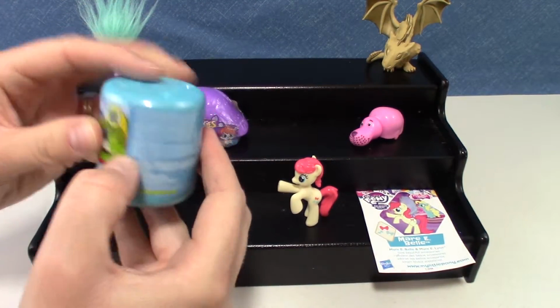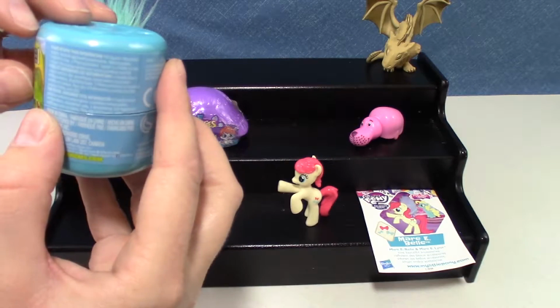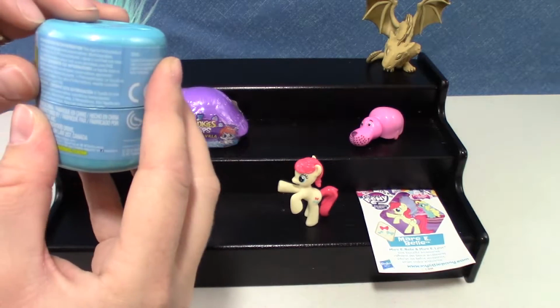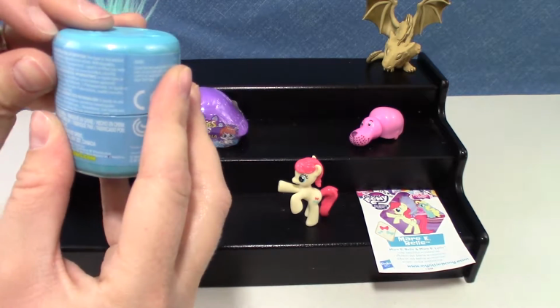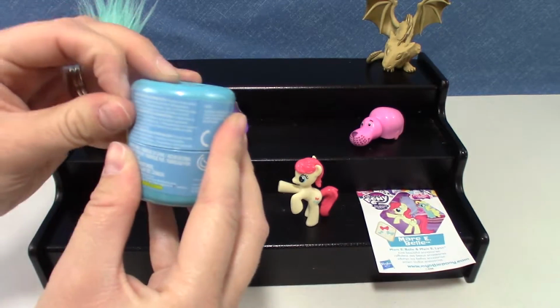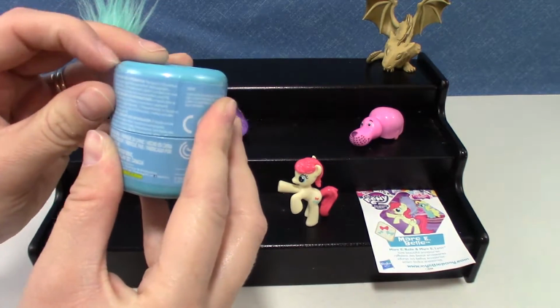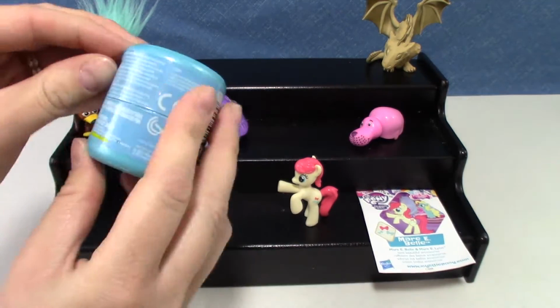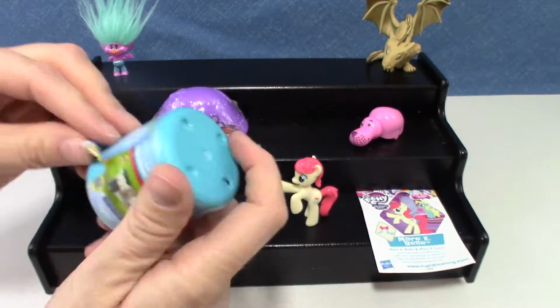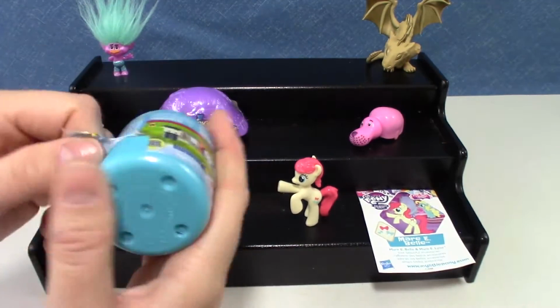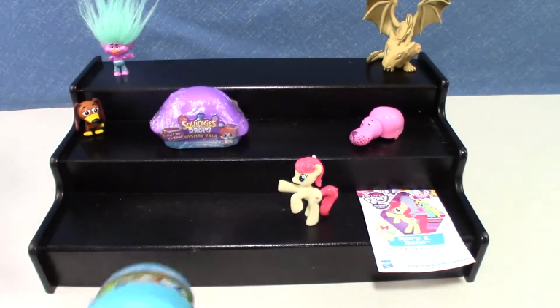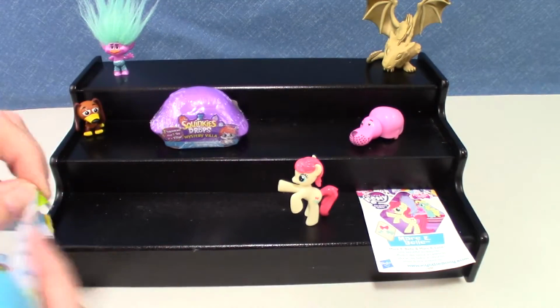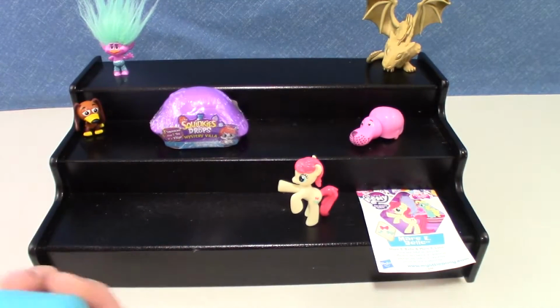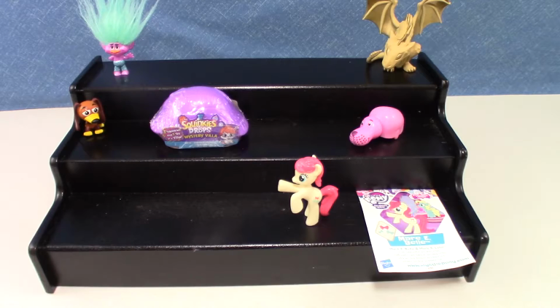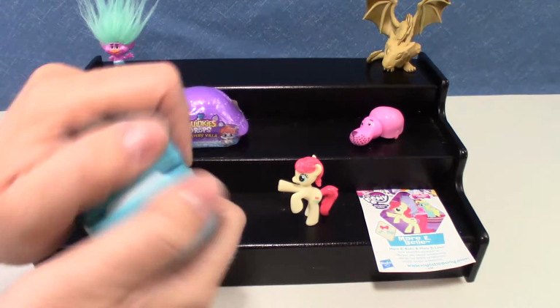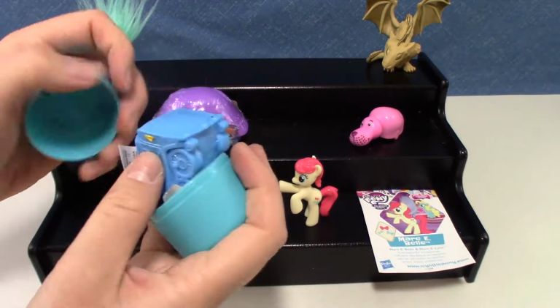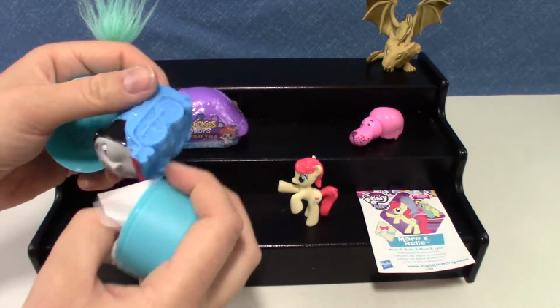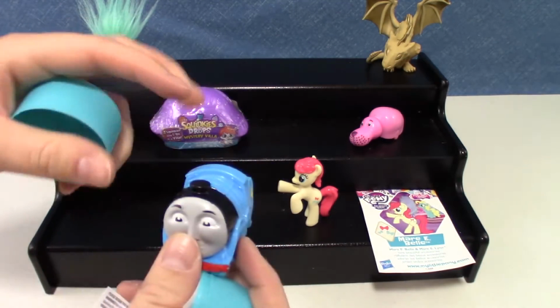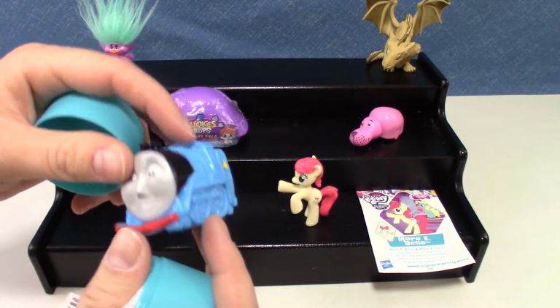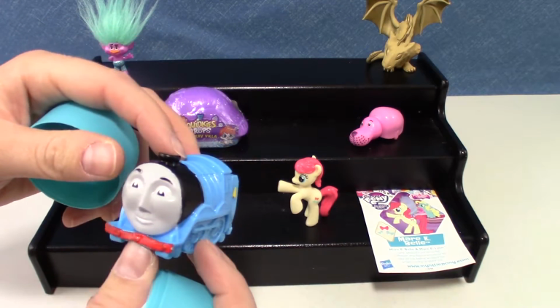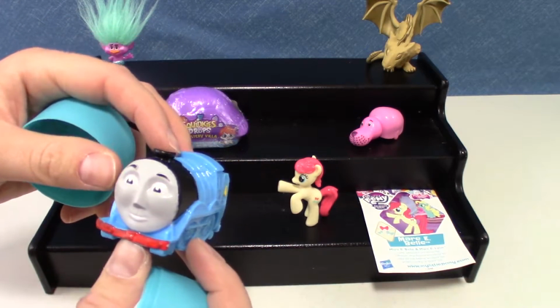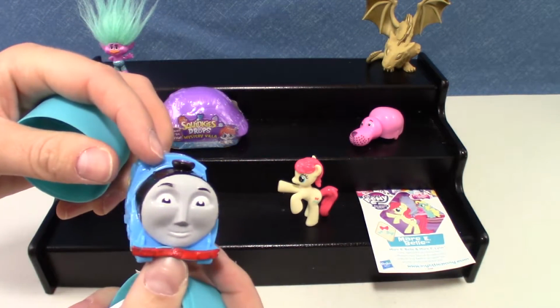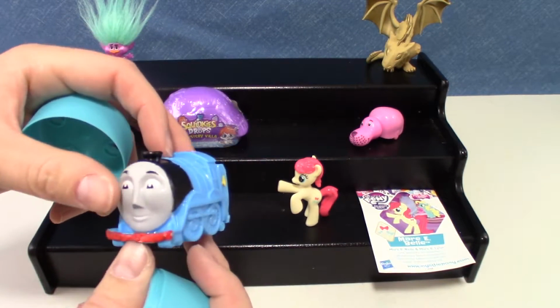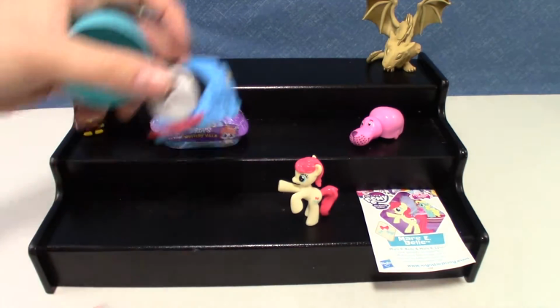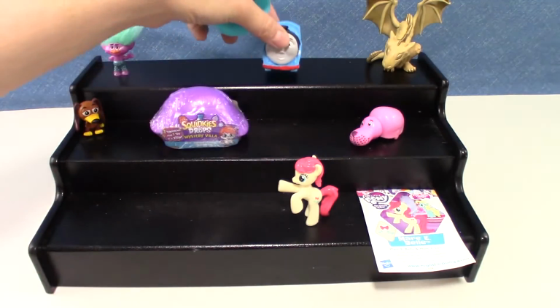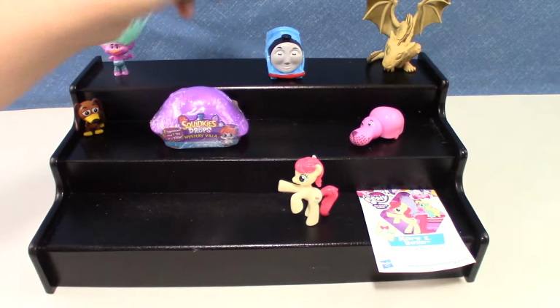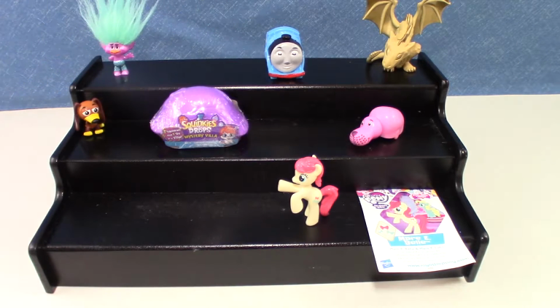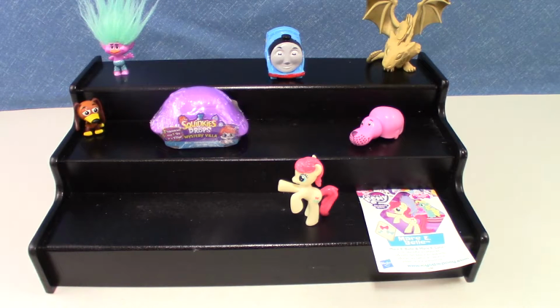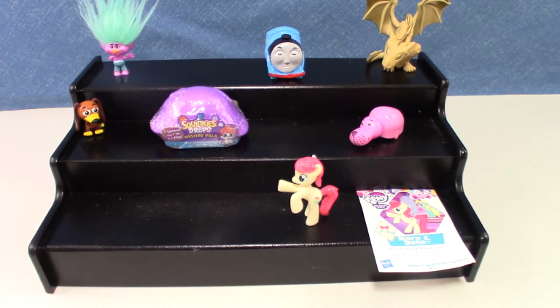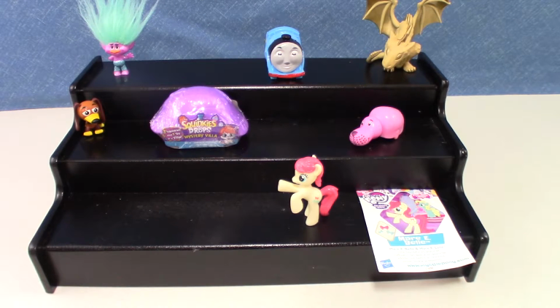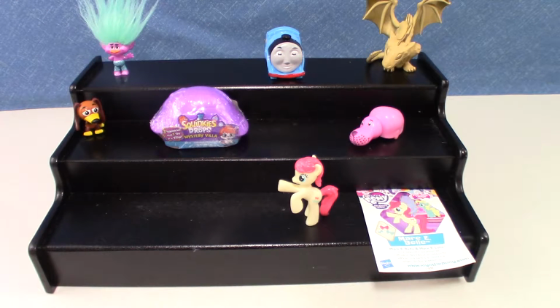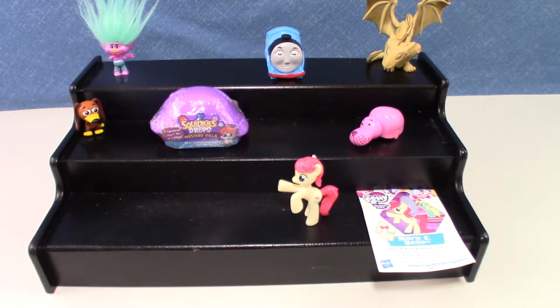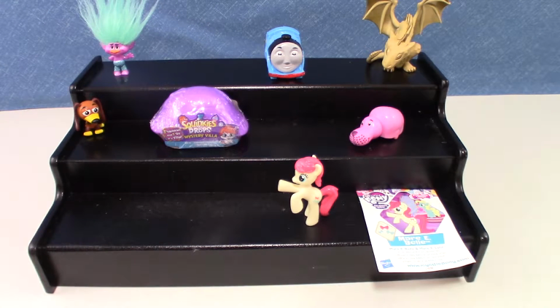Thomas Series 1 — you got Thomas himself! Thomas the Train, what is he doing? He's looking at you!